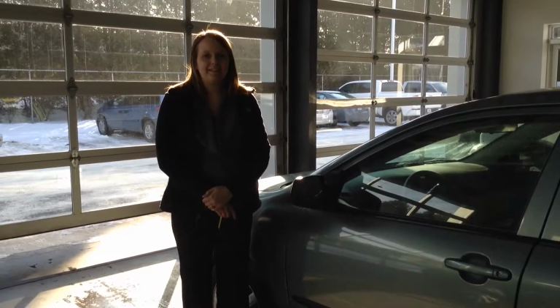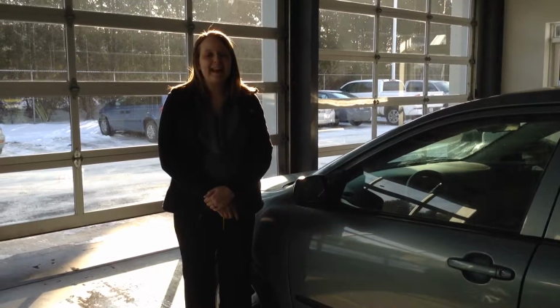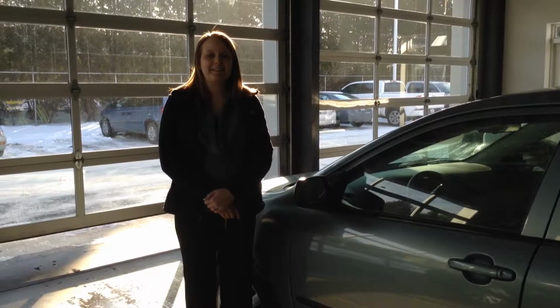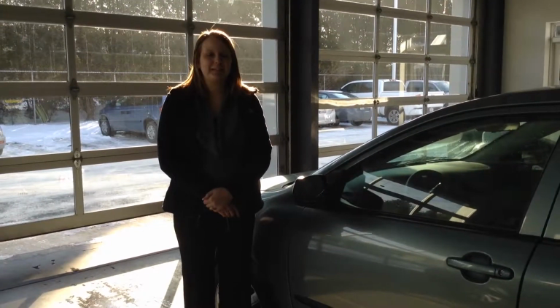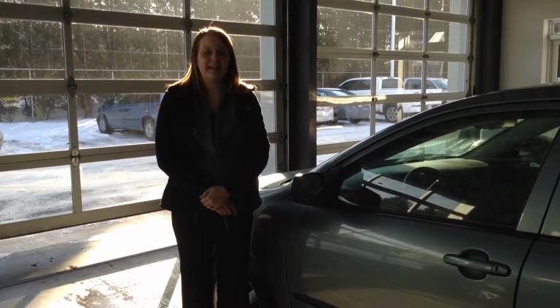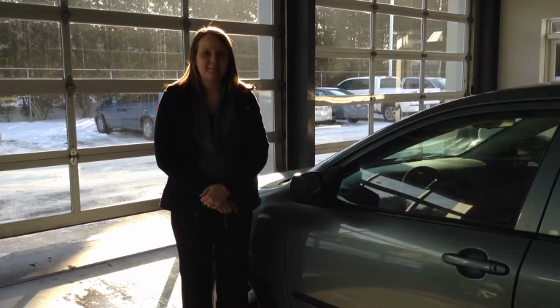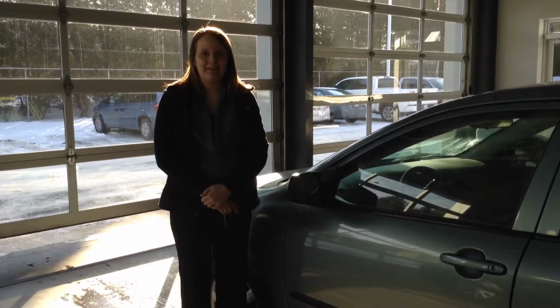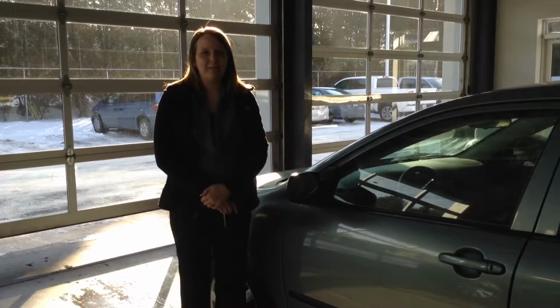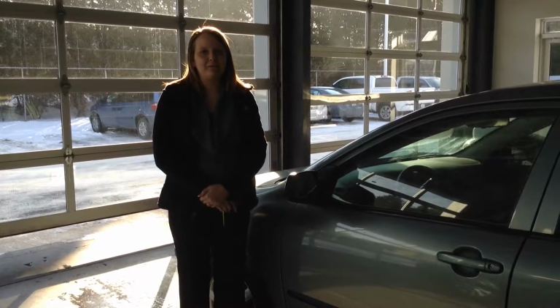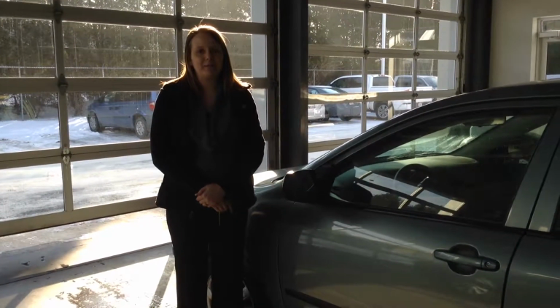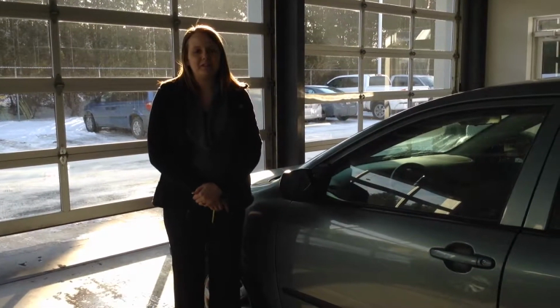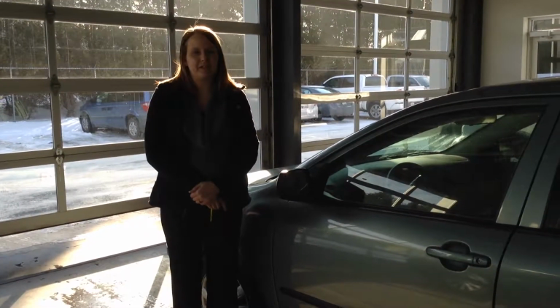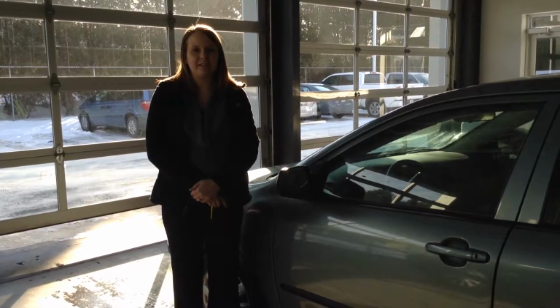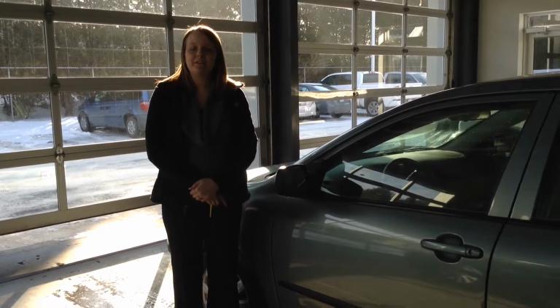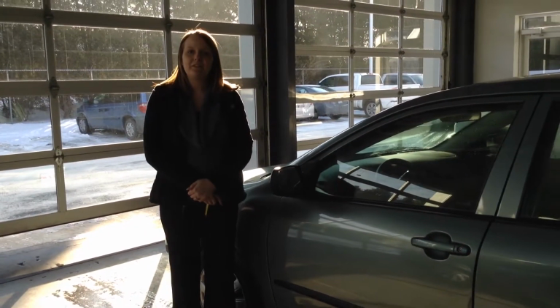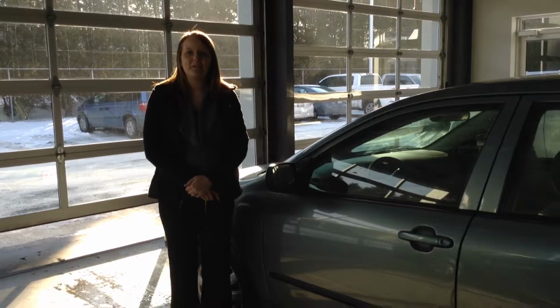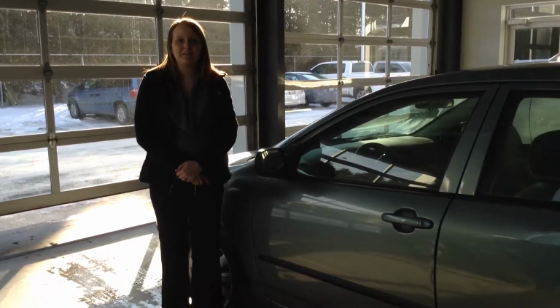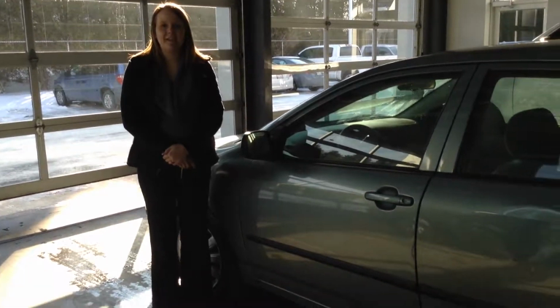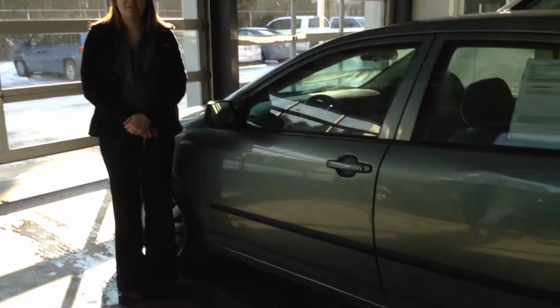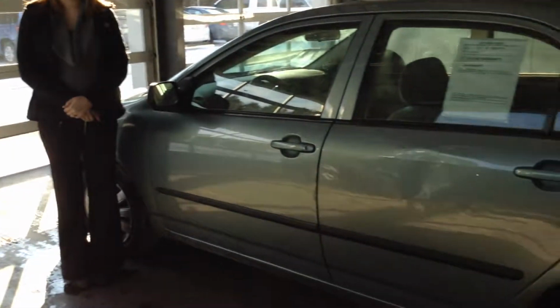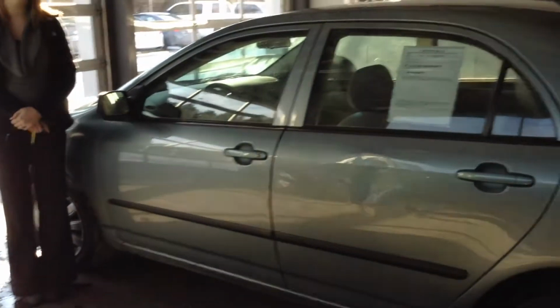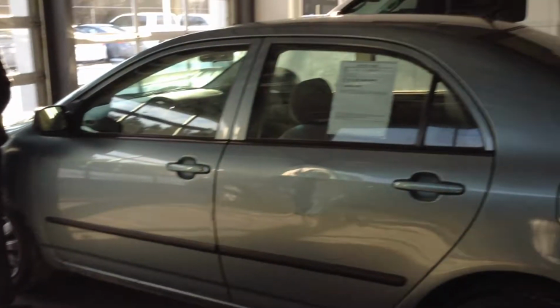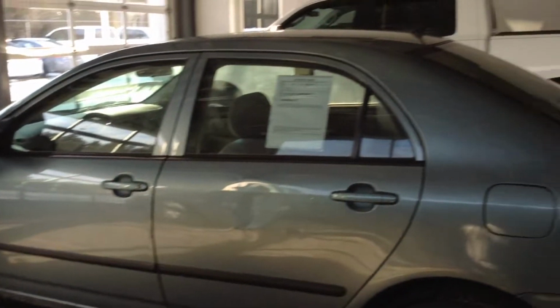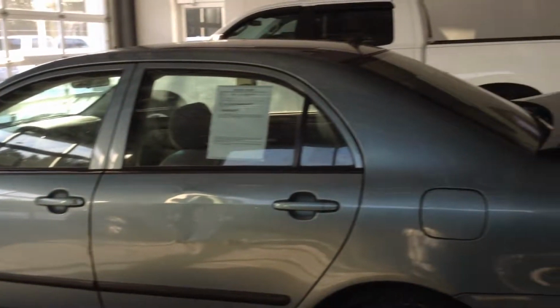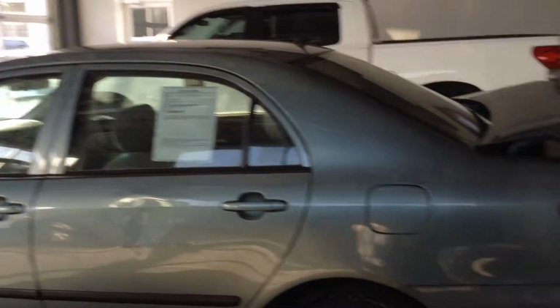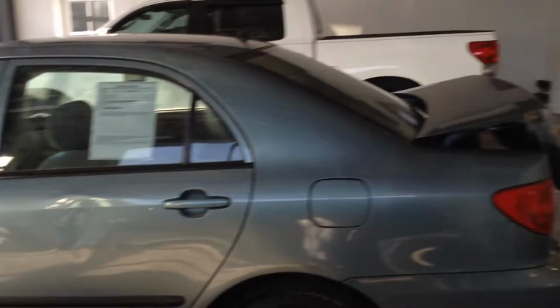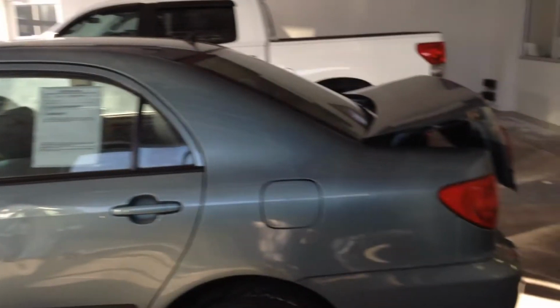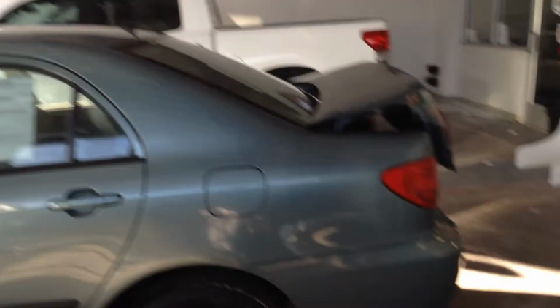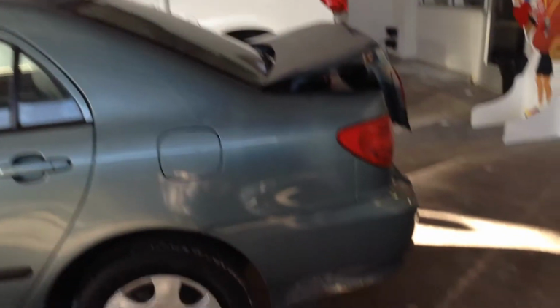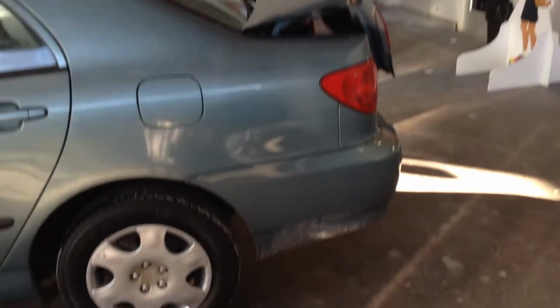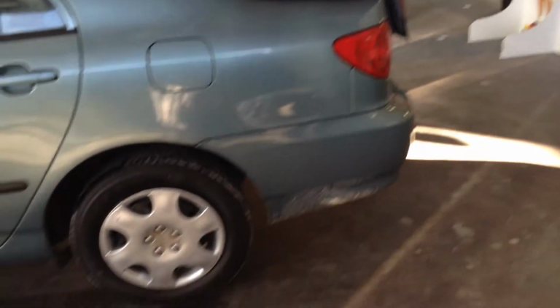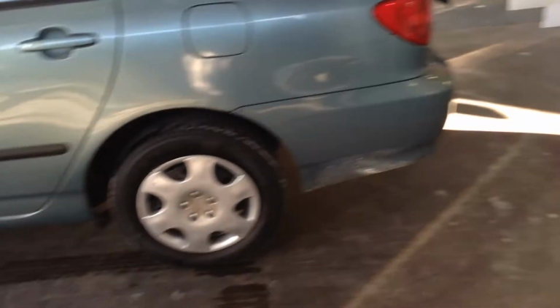Hi, this is Crystal at Team Toyota on Route 41 in Merrillville, here to show you this 2007 Toyota Corolla. It has just over a hundred and one thousand miles.